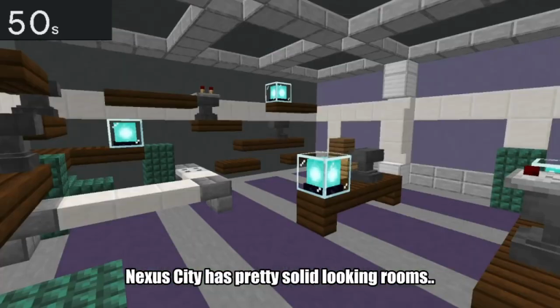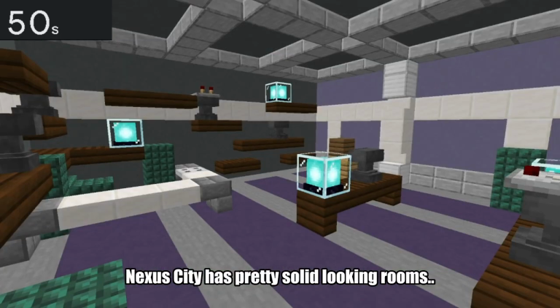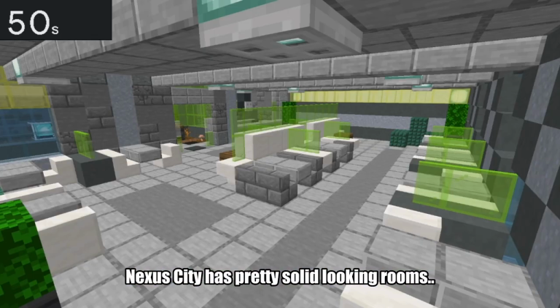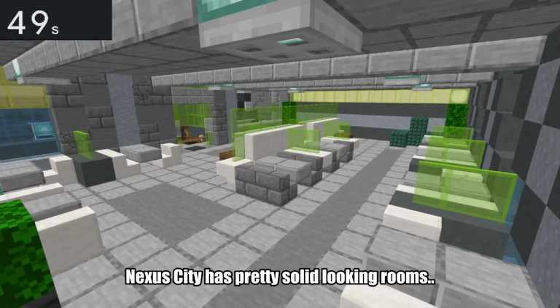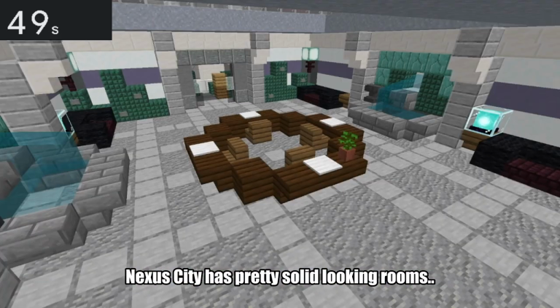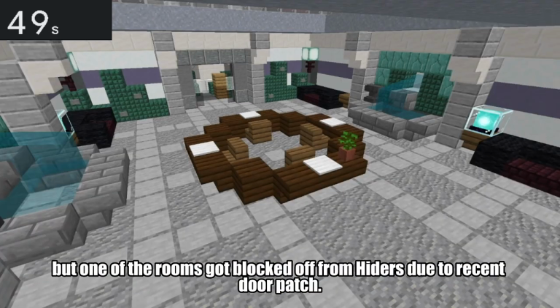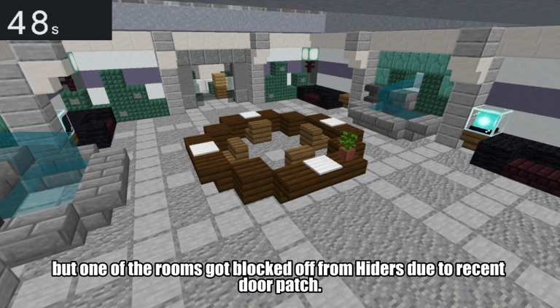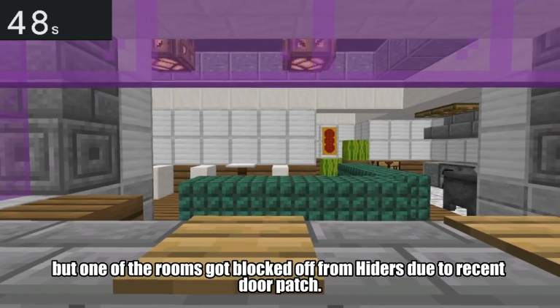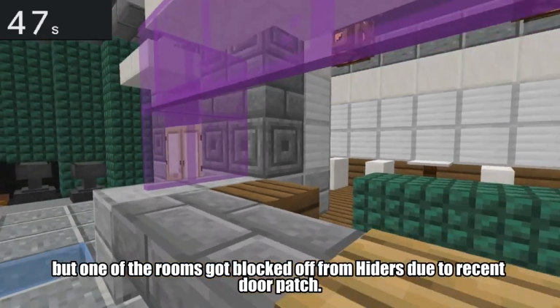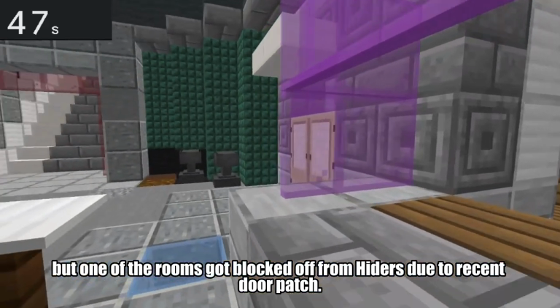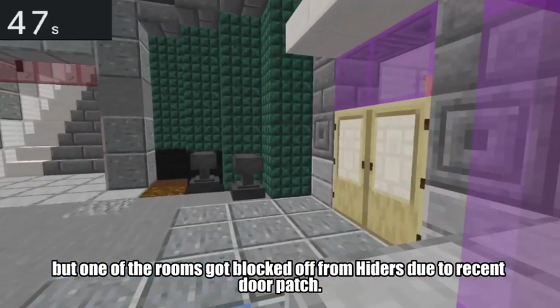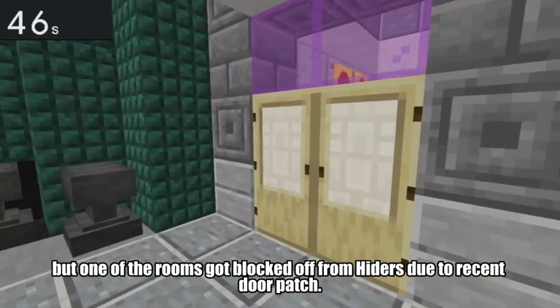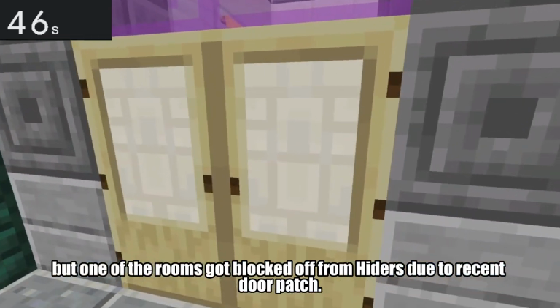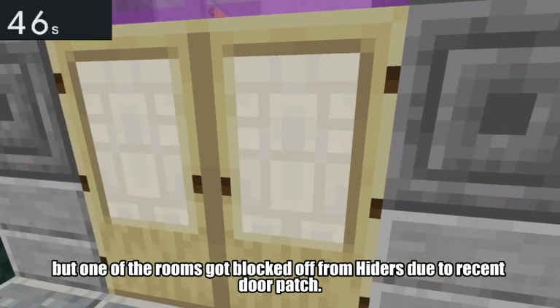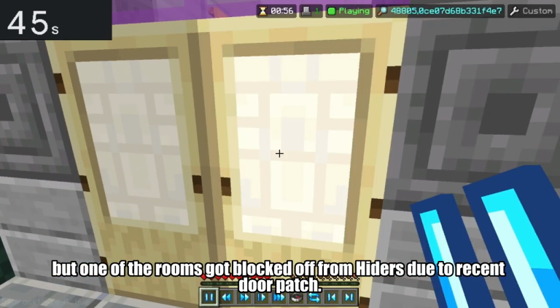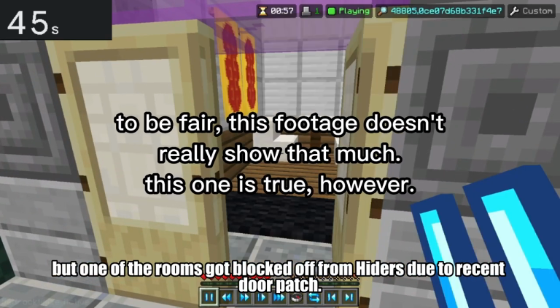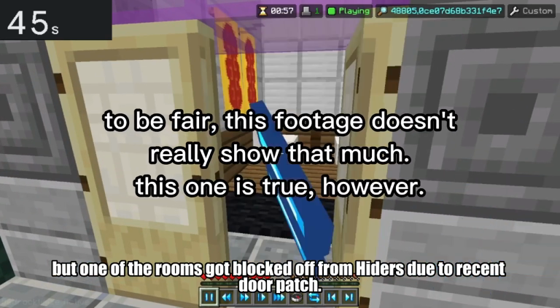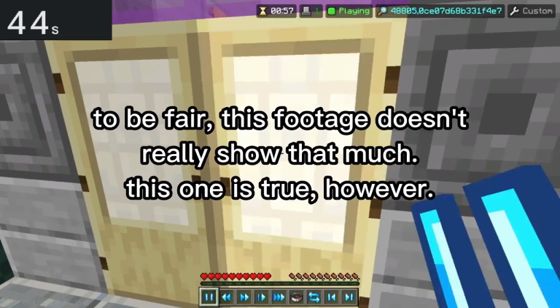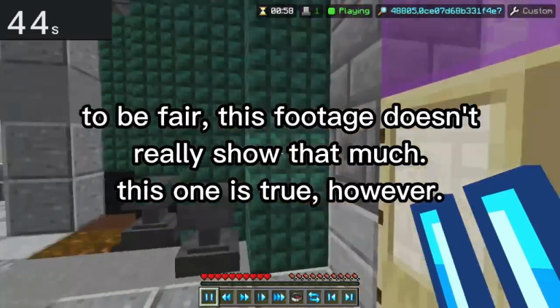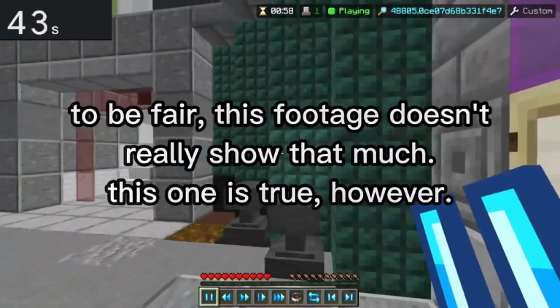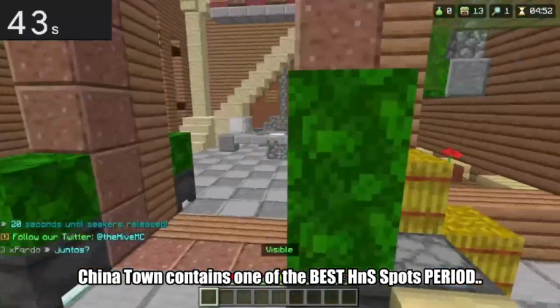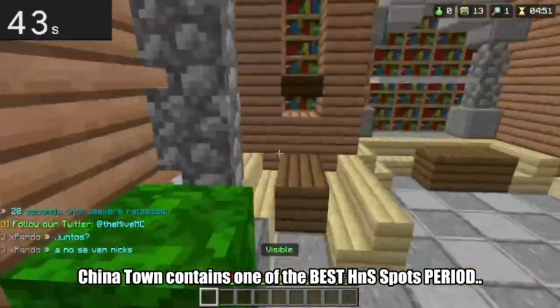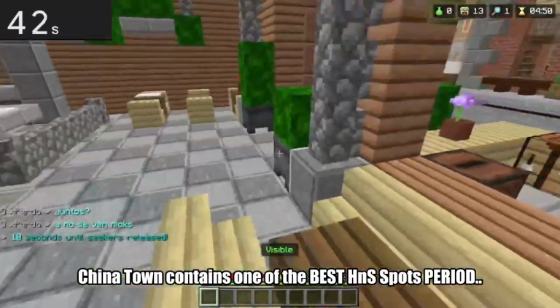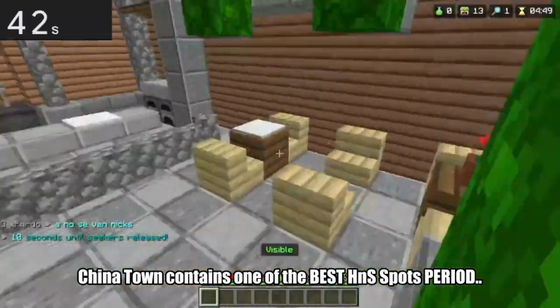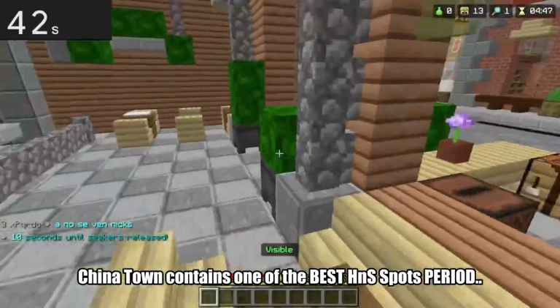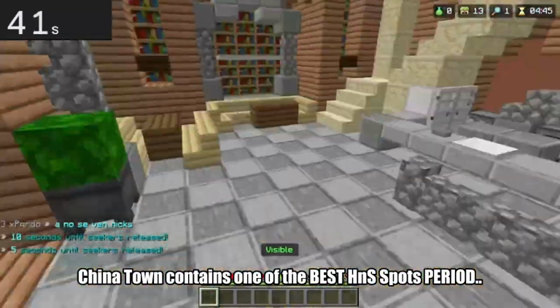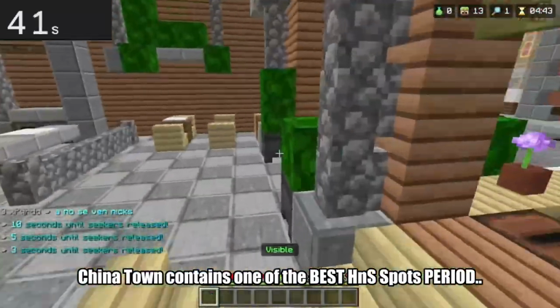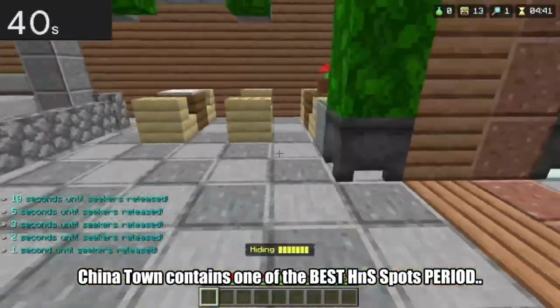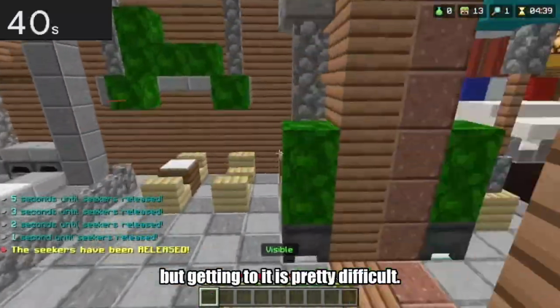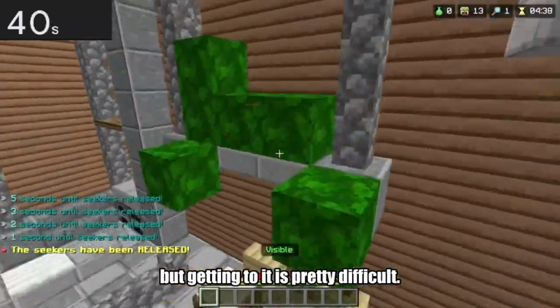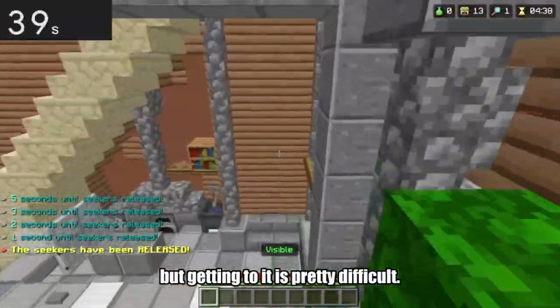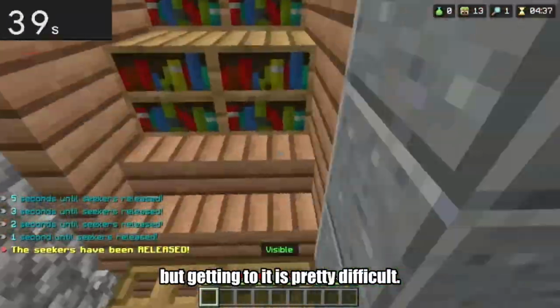Nexus City has pretty solid-looking rooms, but one of the rooms got blocked off from Hiders due to the recent Dark 4 patch. Chinatown contains one of the best hide and seek spots, period, but getting to it is pretty difficult.